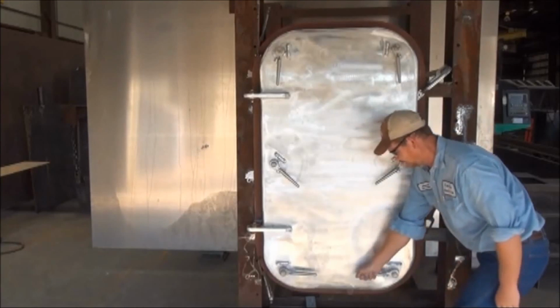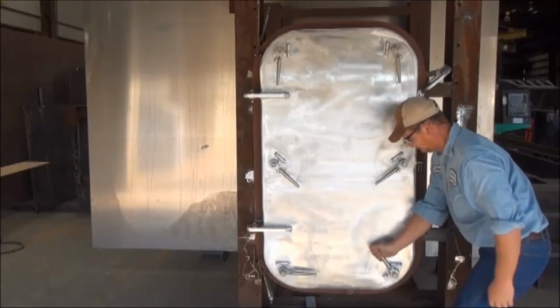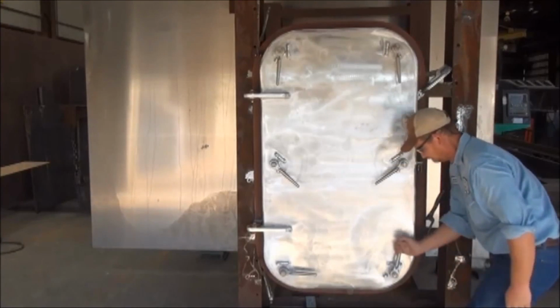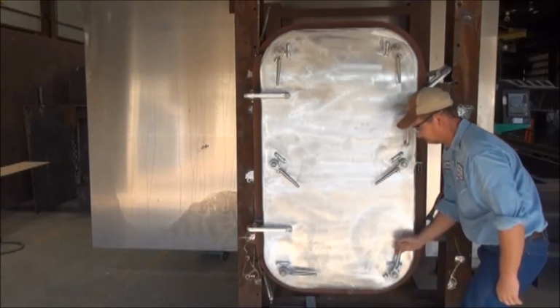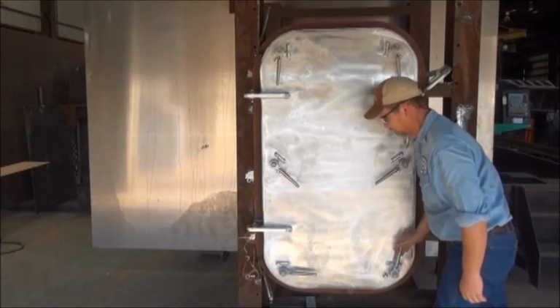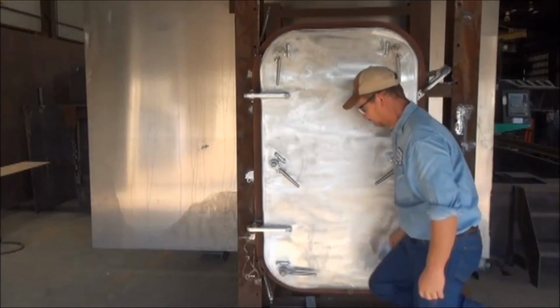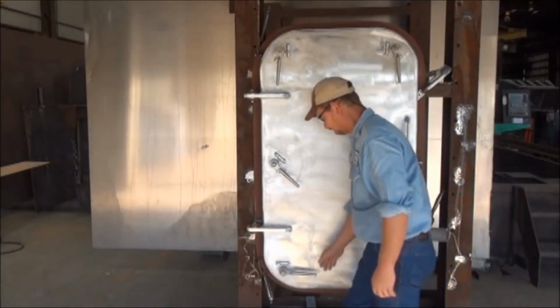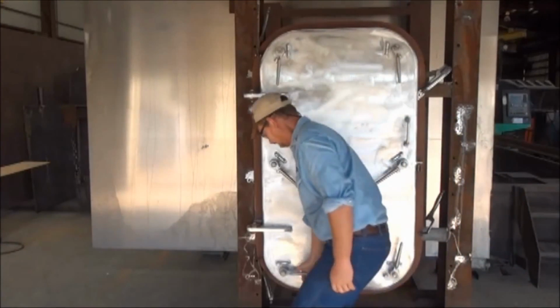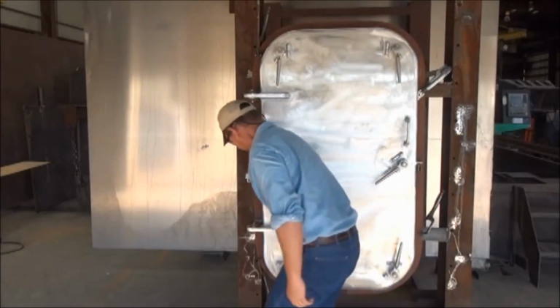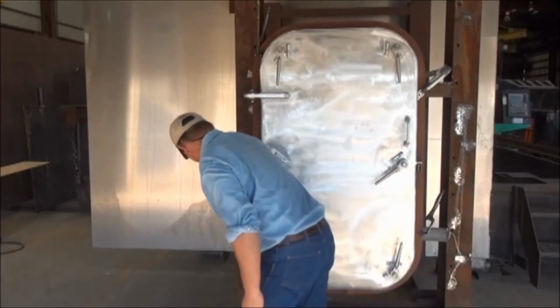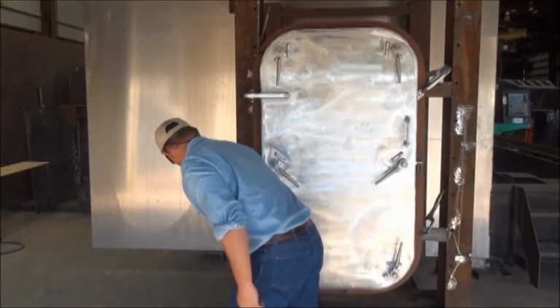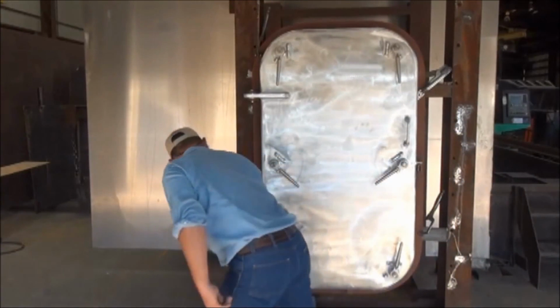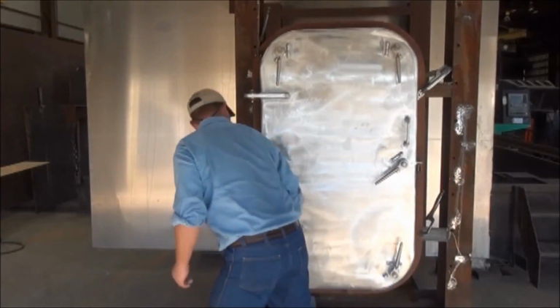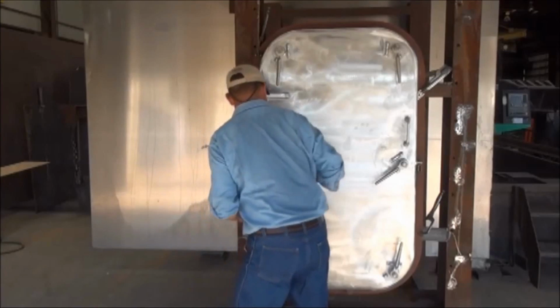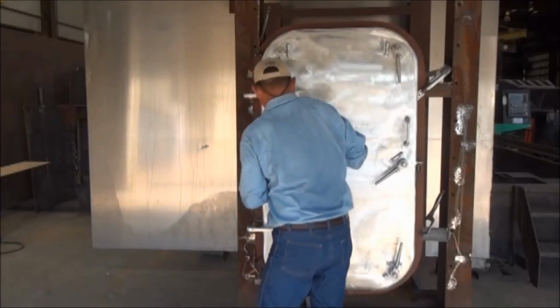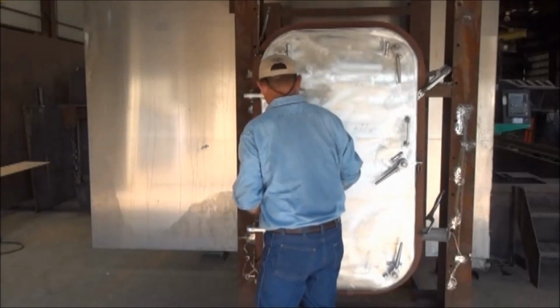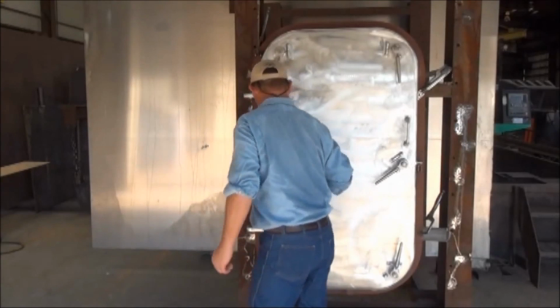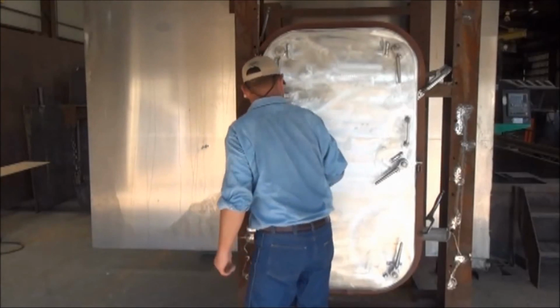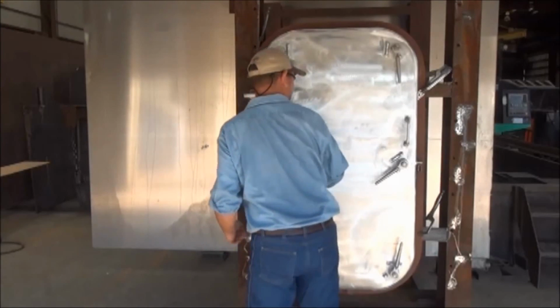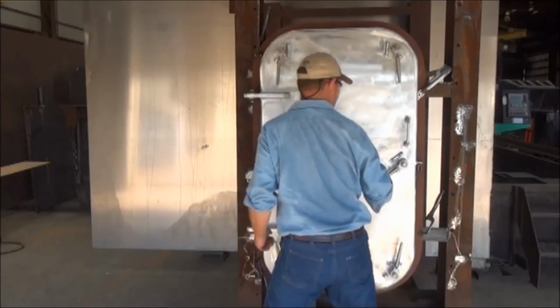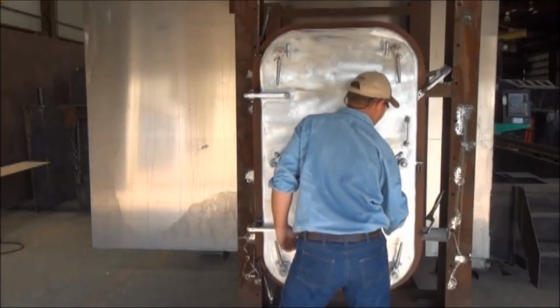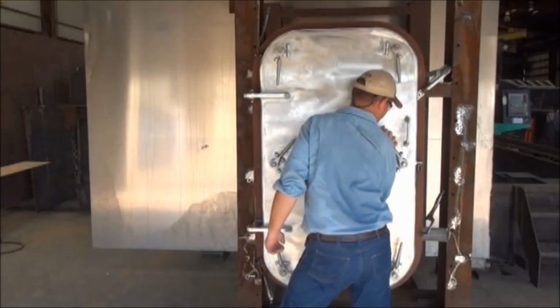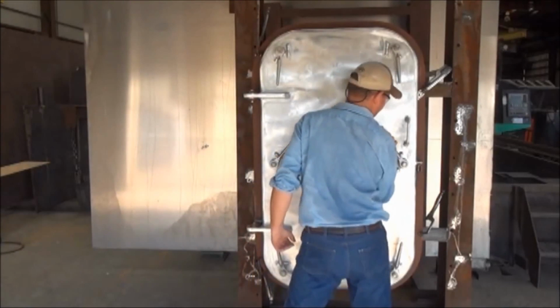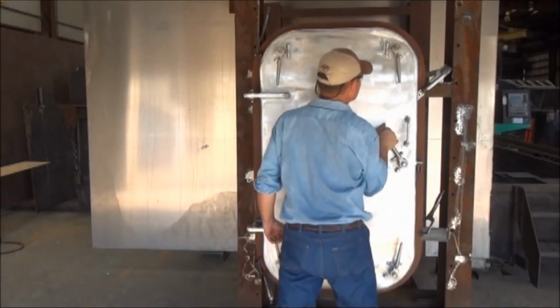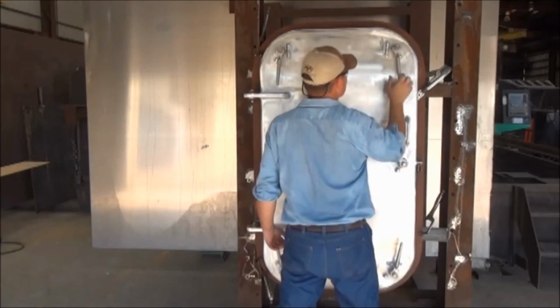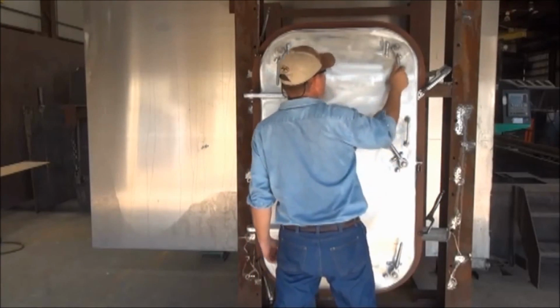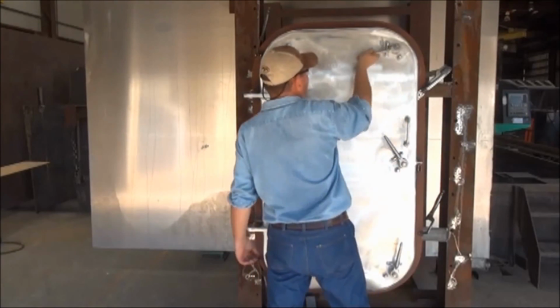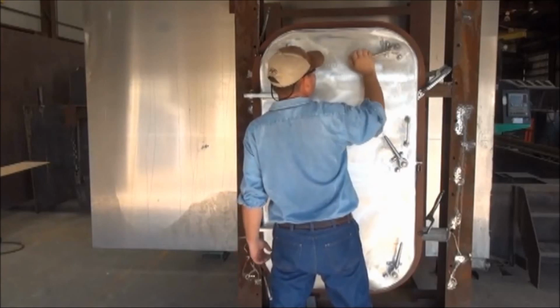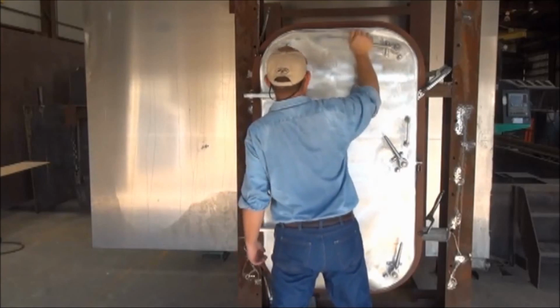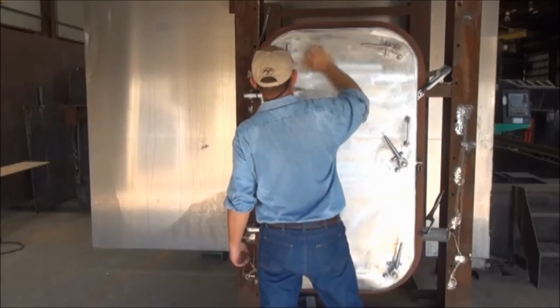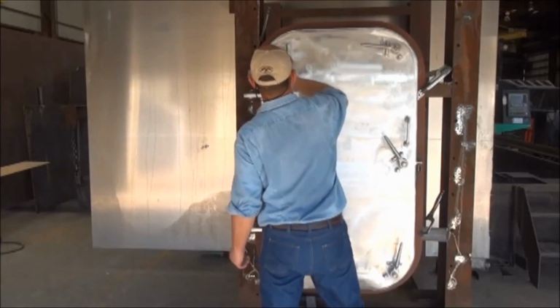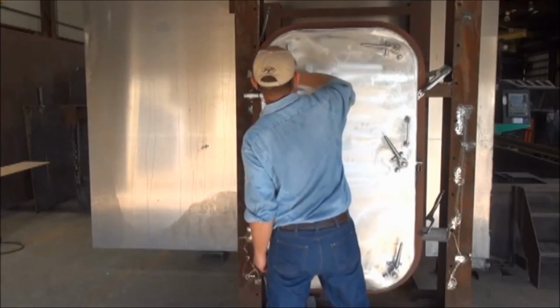Open the door and inspect the surface of the door gasket. If all door dogs have been adjusted properly, an even unbroken line of chalk should have transferred to the door gasket surface.